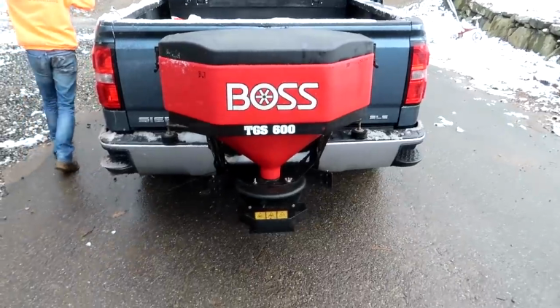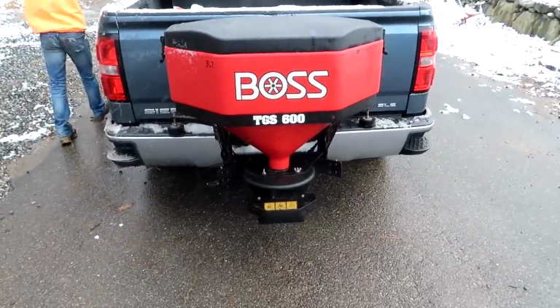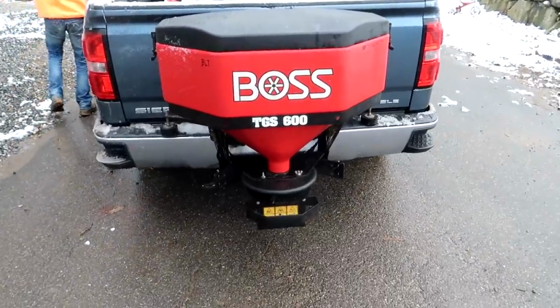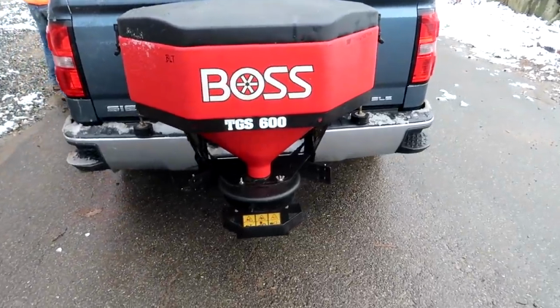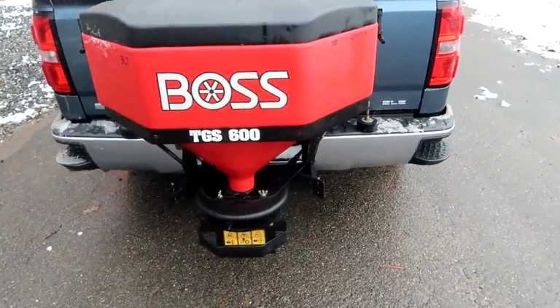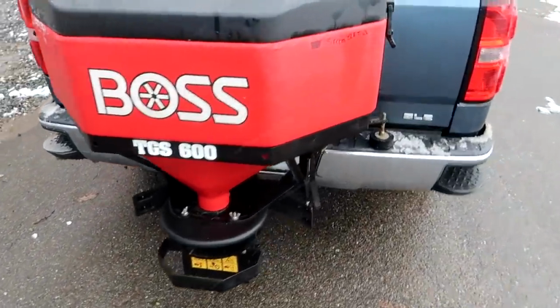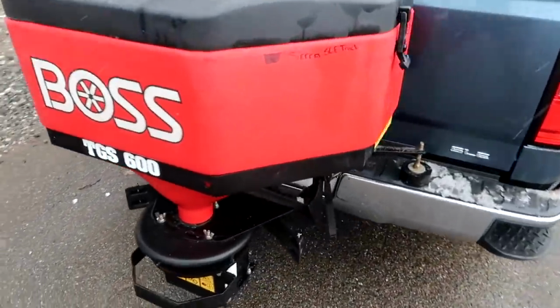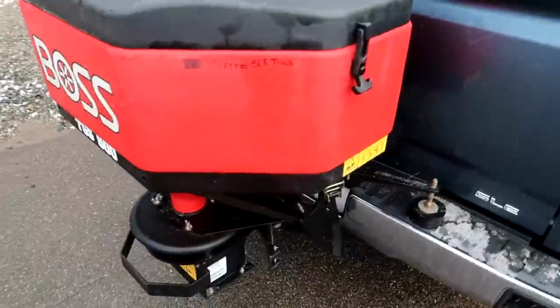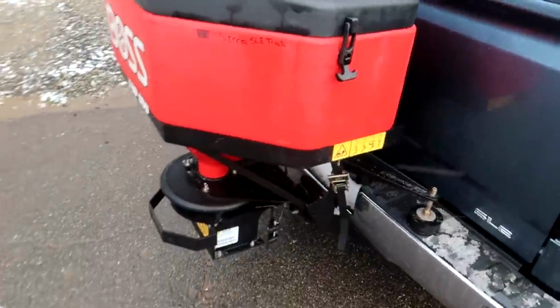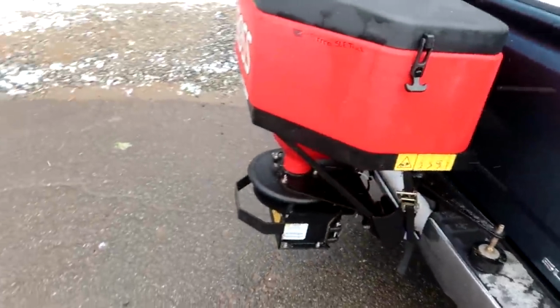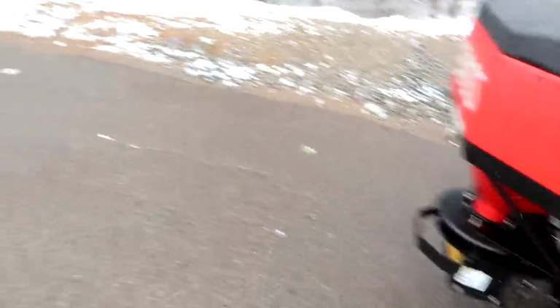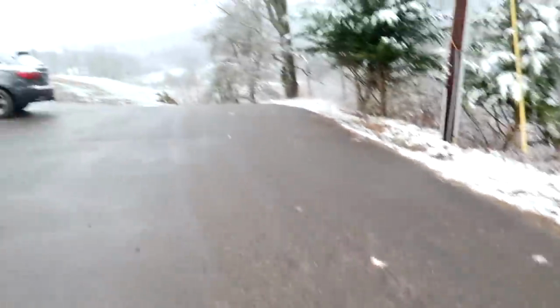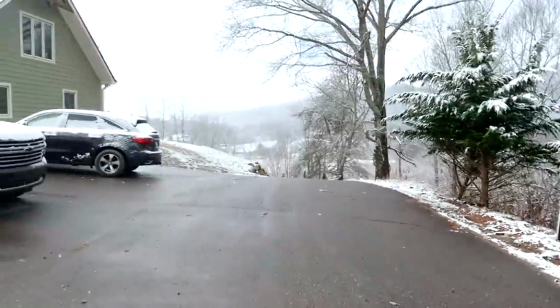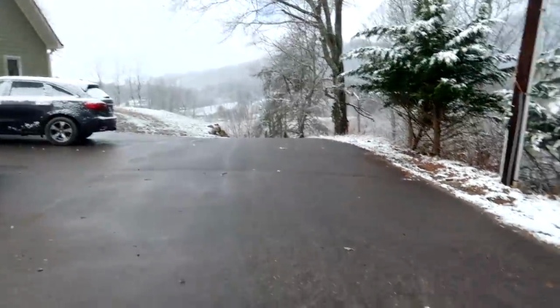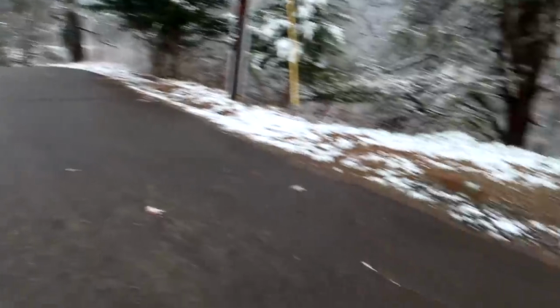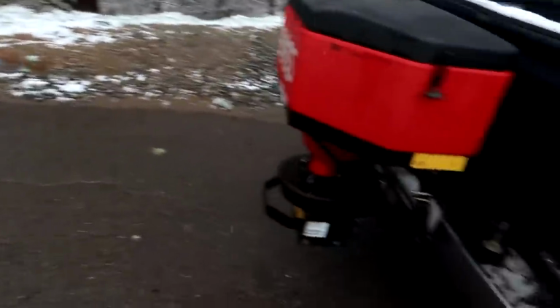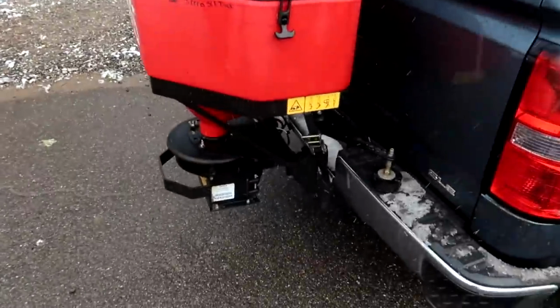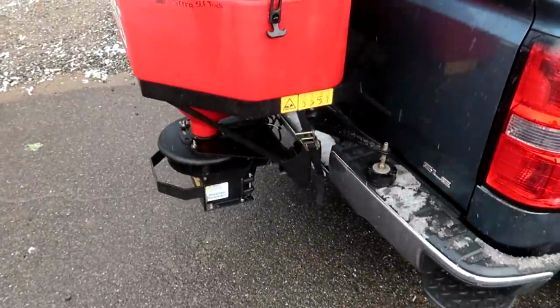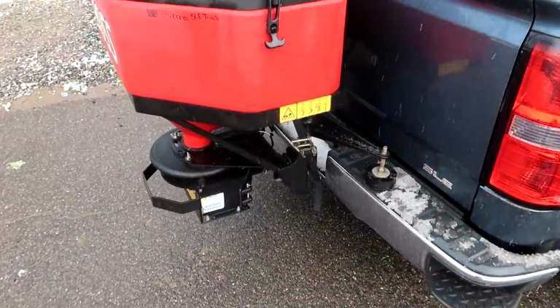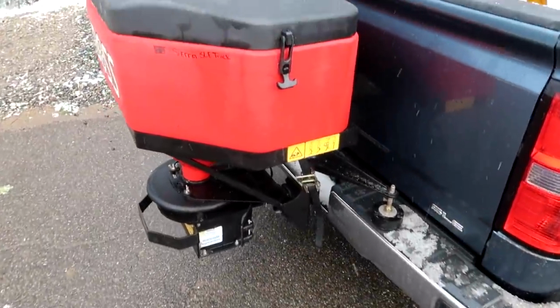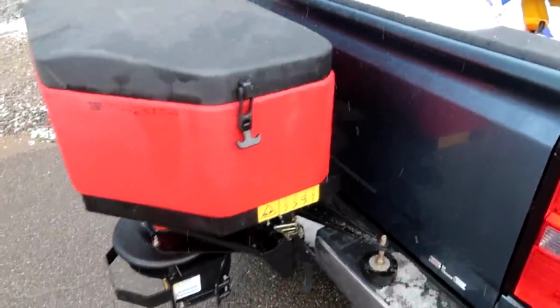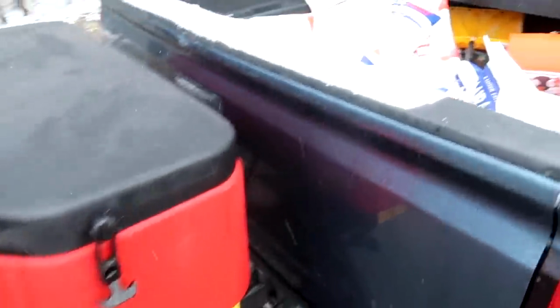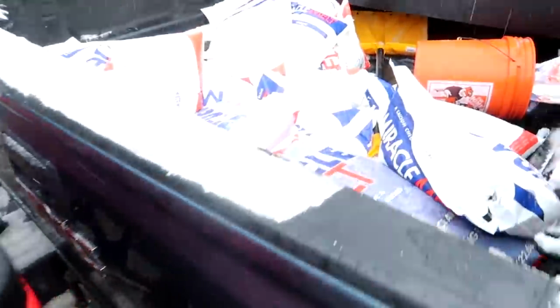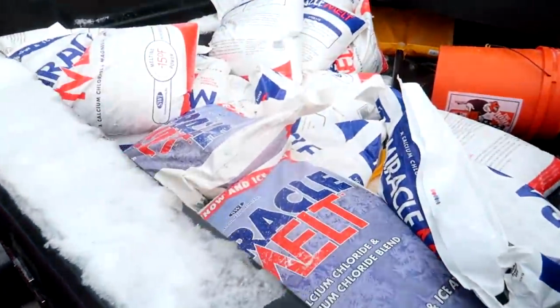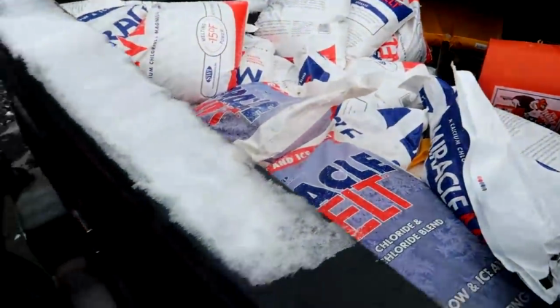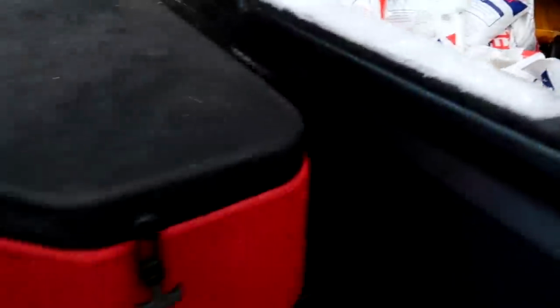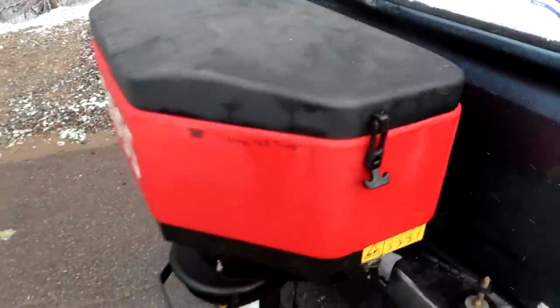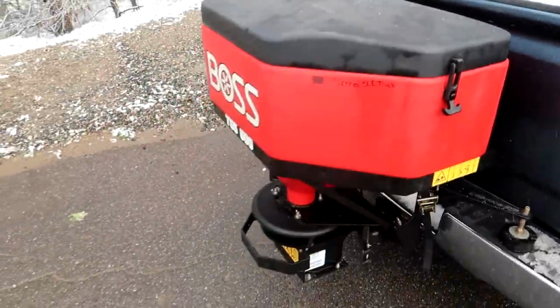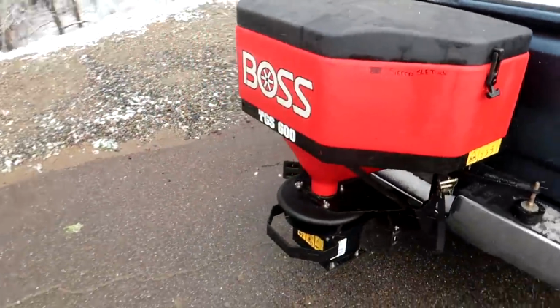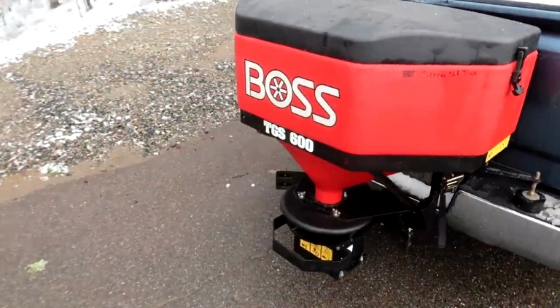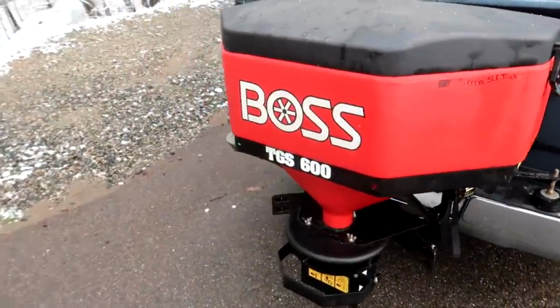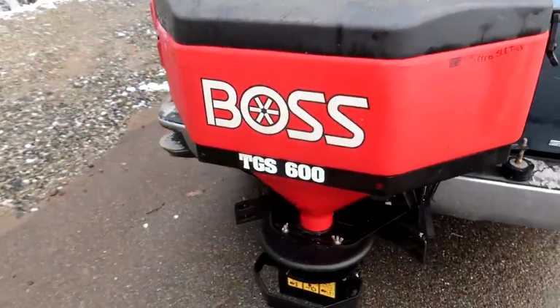Alright guys, we got a salt spreader tonight. We're gonna have lots of black ice down the mountains where you're gonna be skiing on the car. So we'll put some salt and see how this thing works. It's around nine hundred dollars for these things.